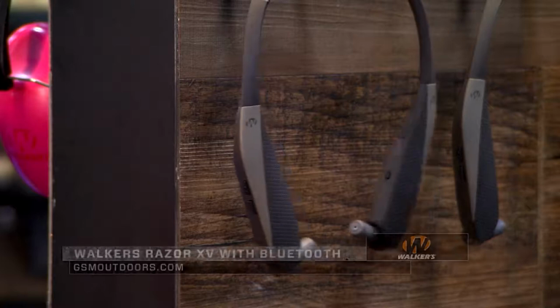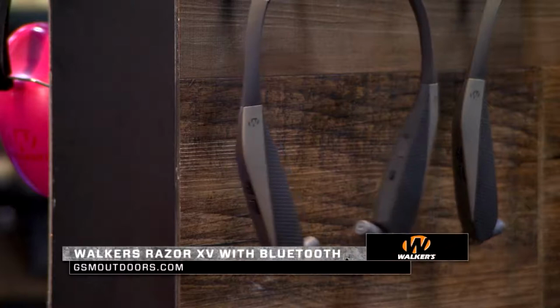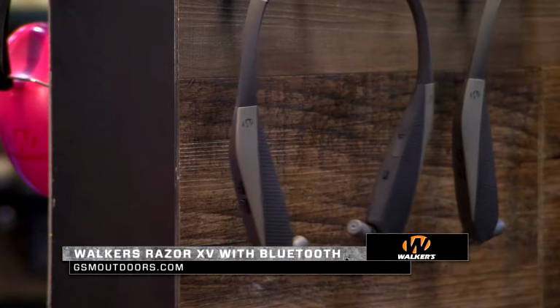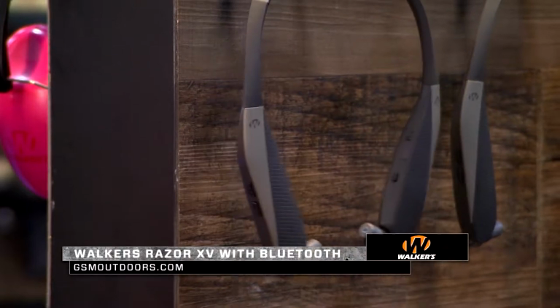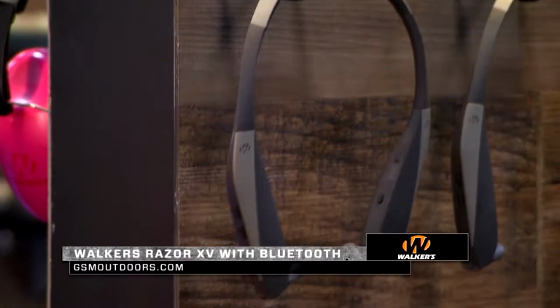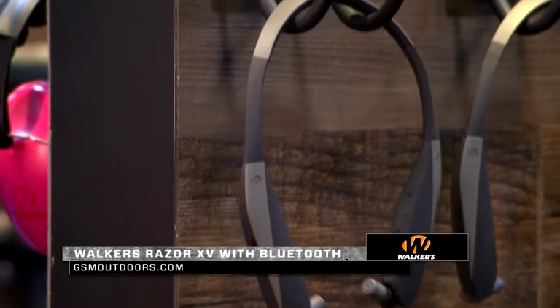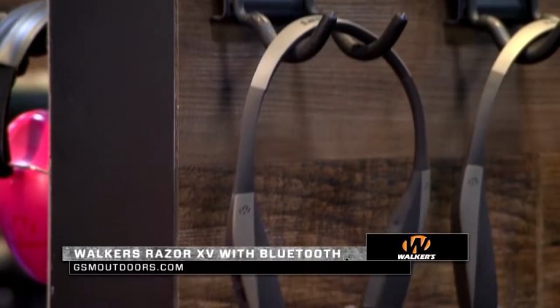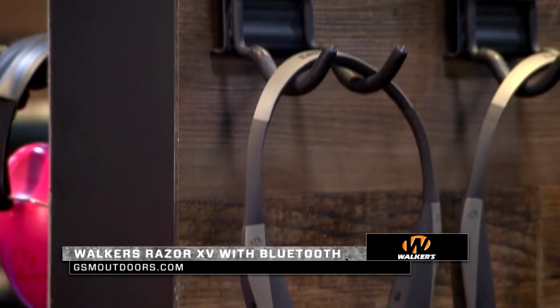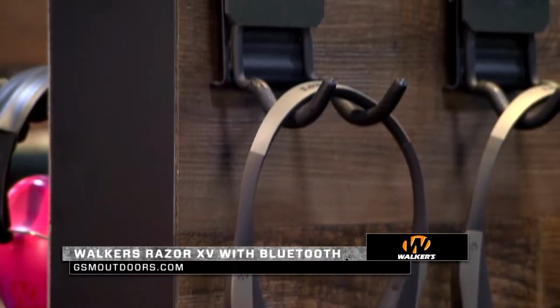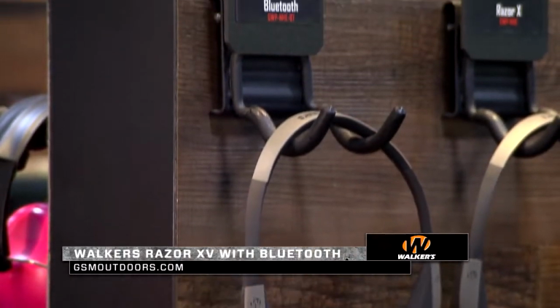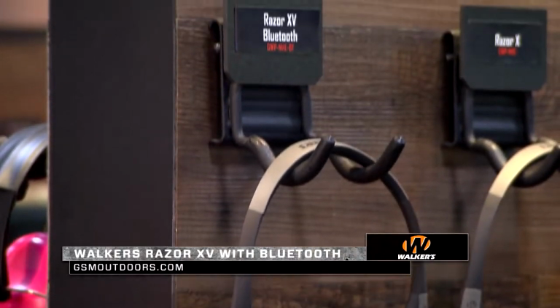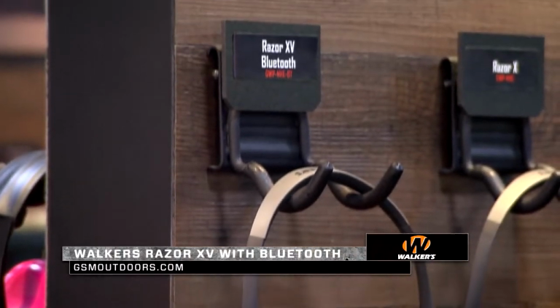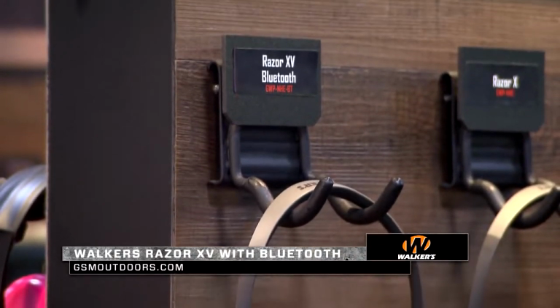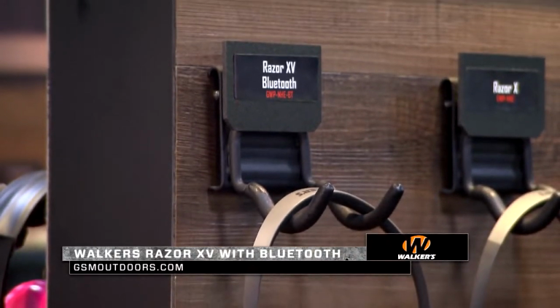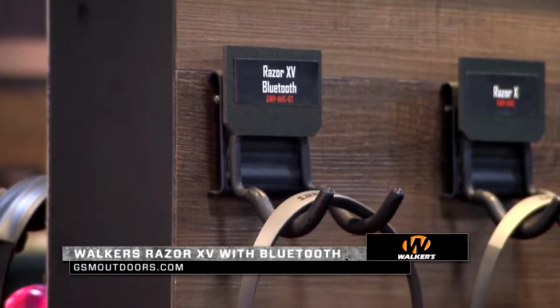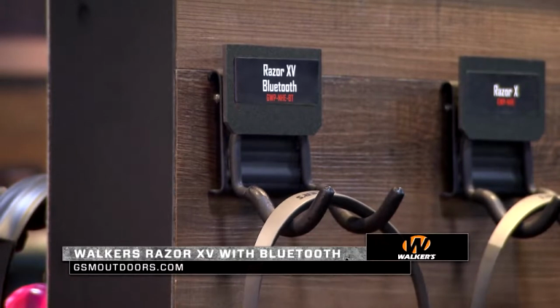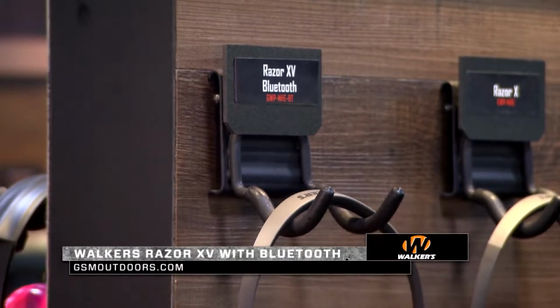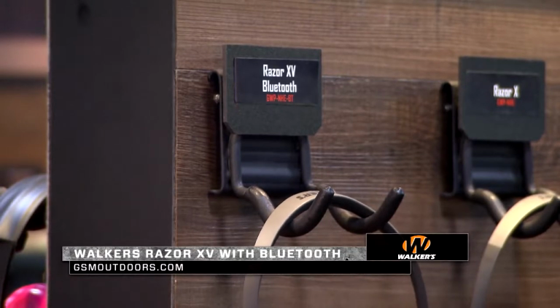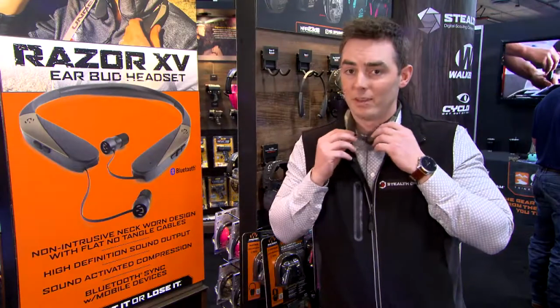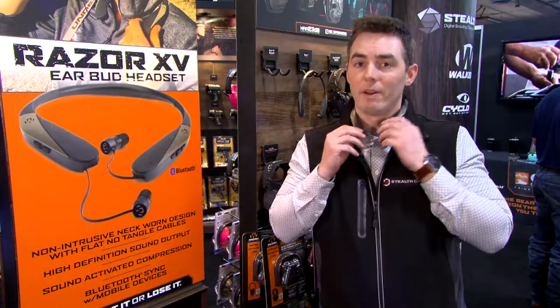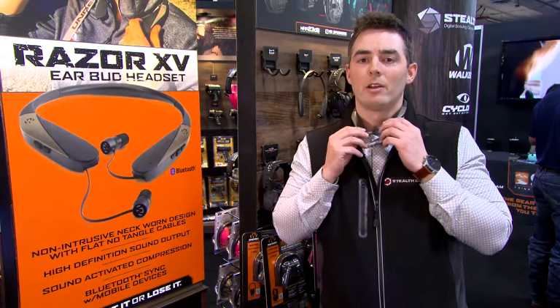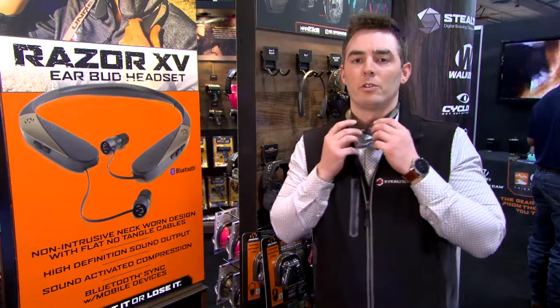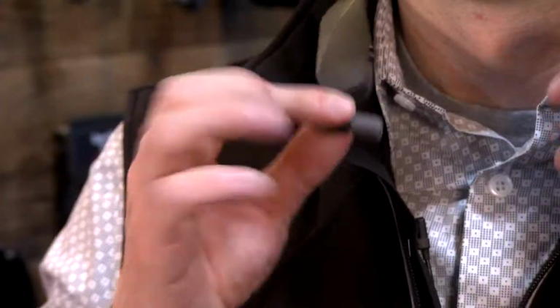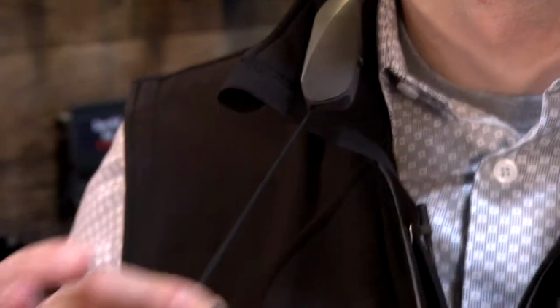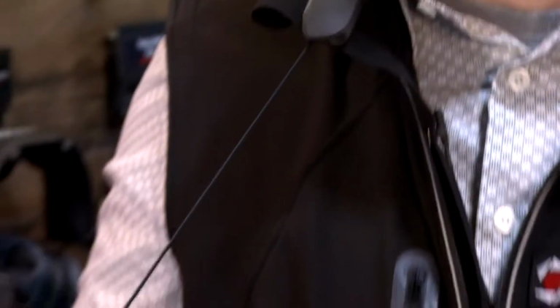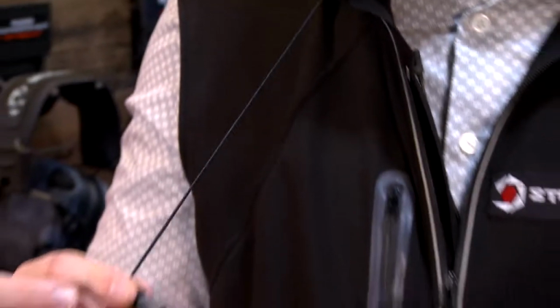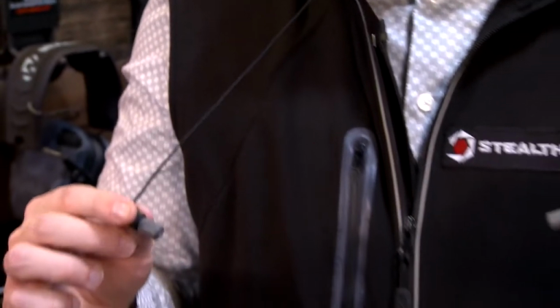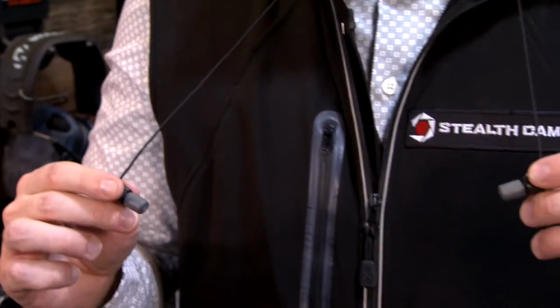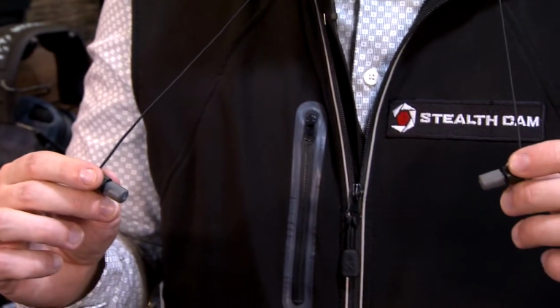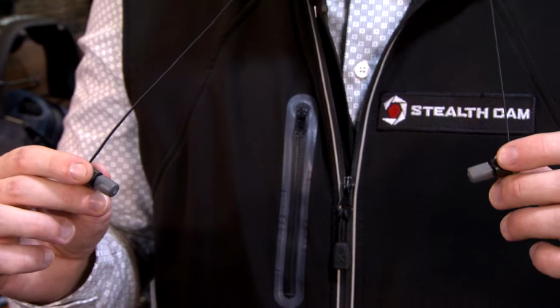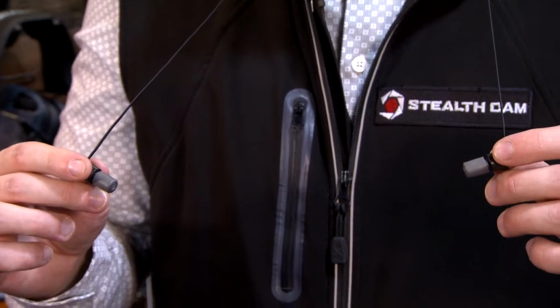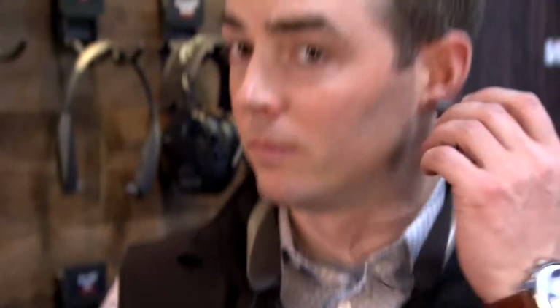What I want to show you guys today is the Razor XV. This is a neck-worn device, so it's designed to be very non-intrusive. It features retractable buds, so these will slide in your ear.